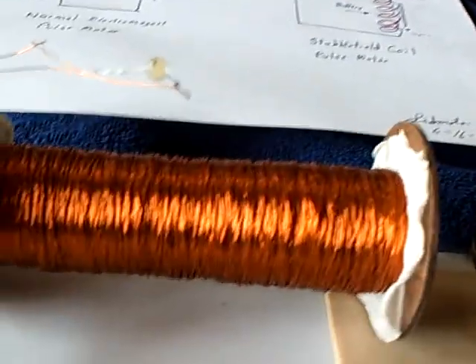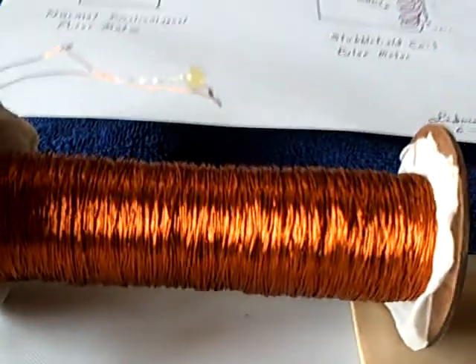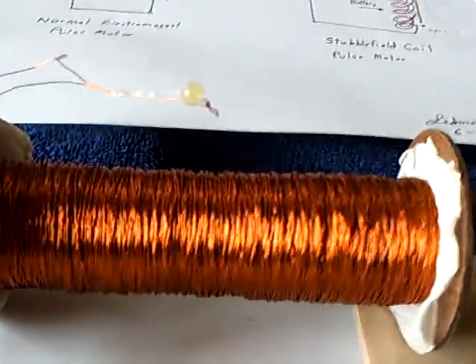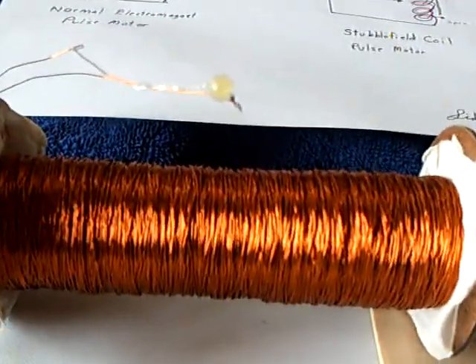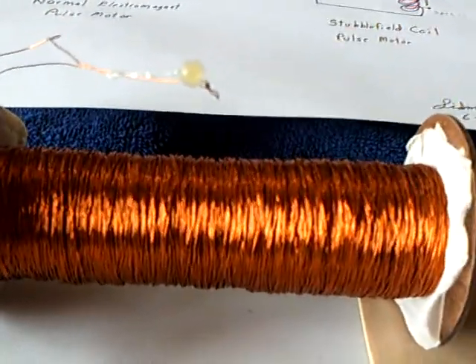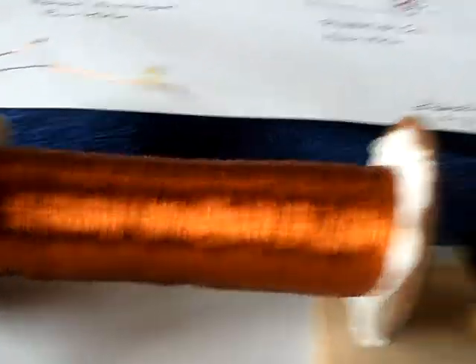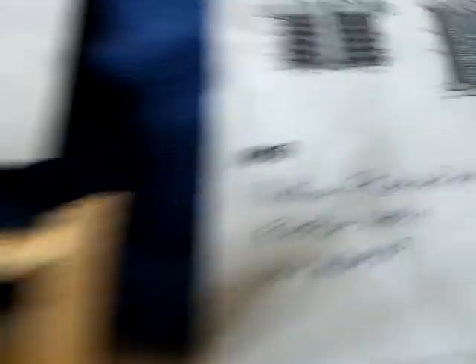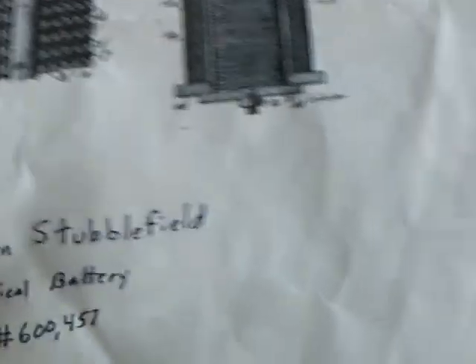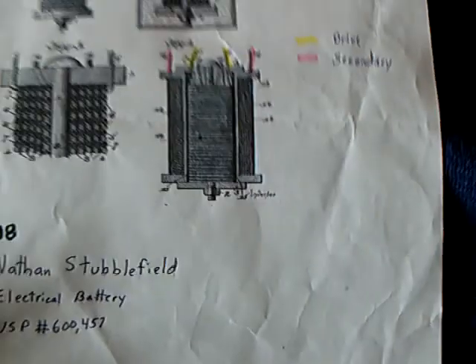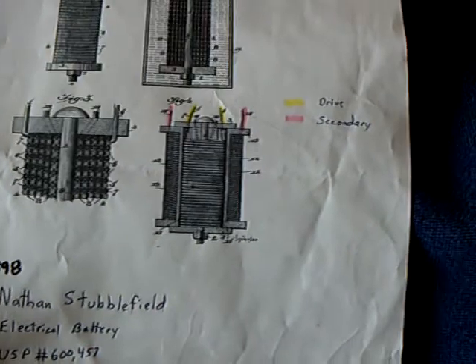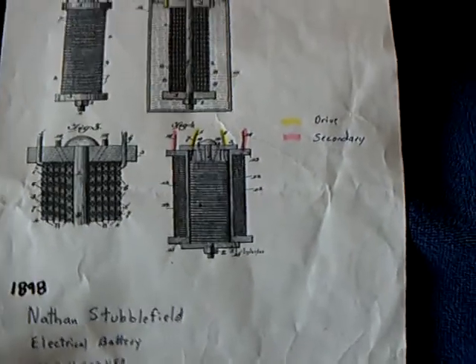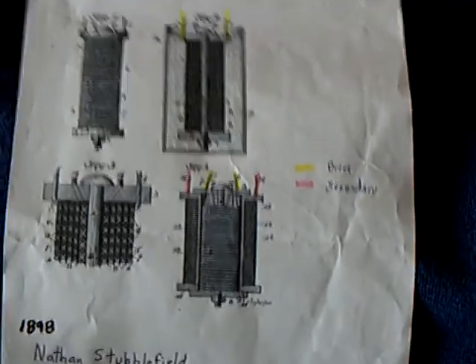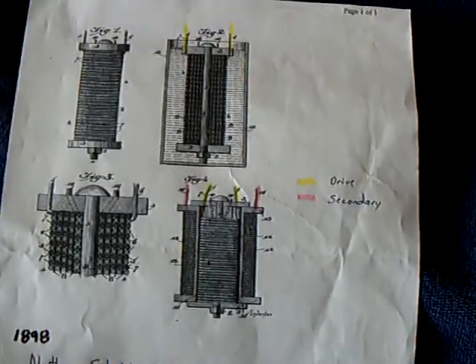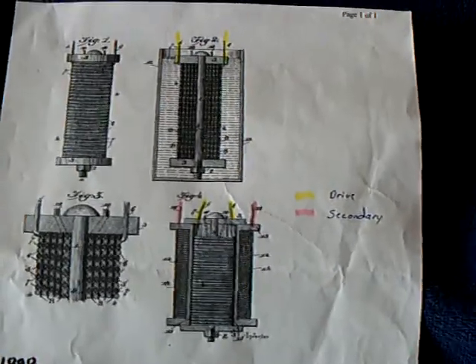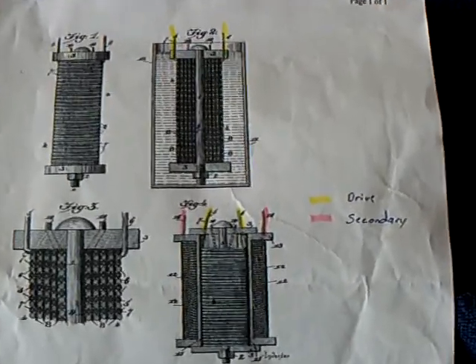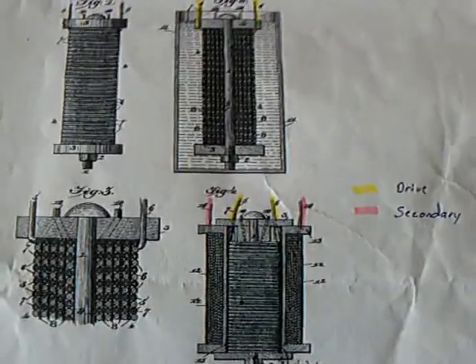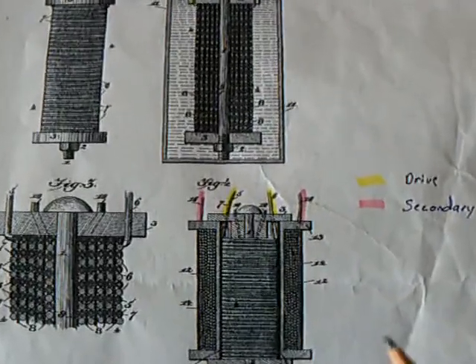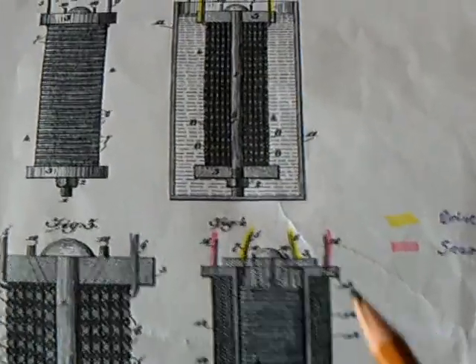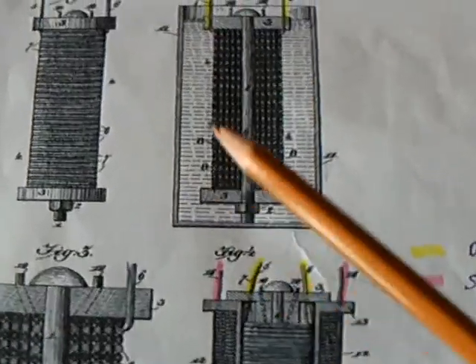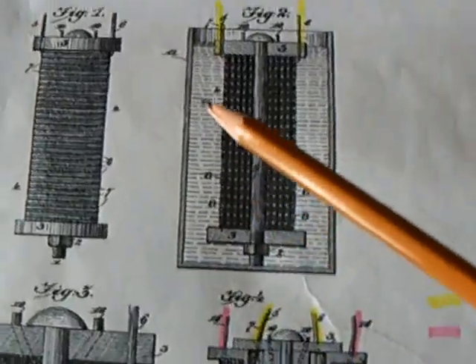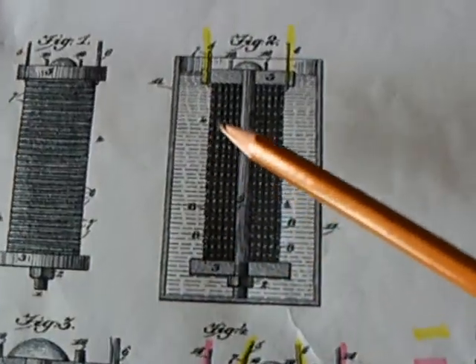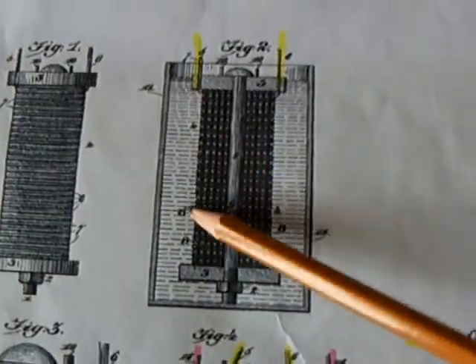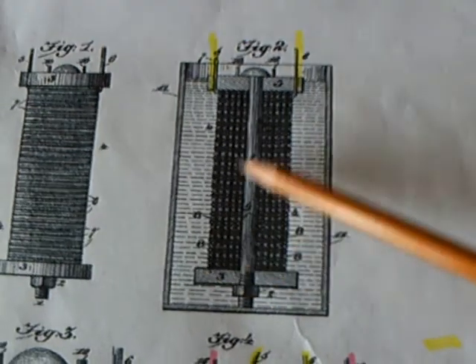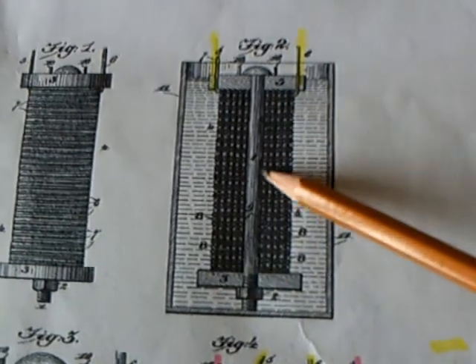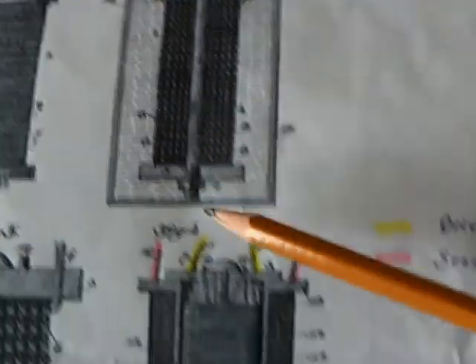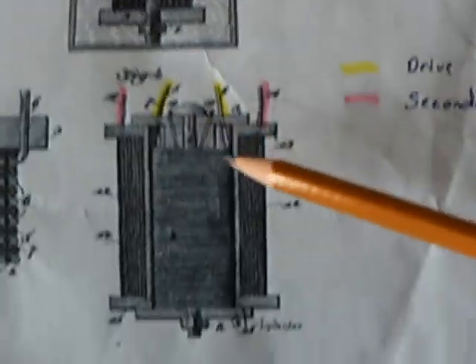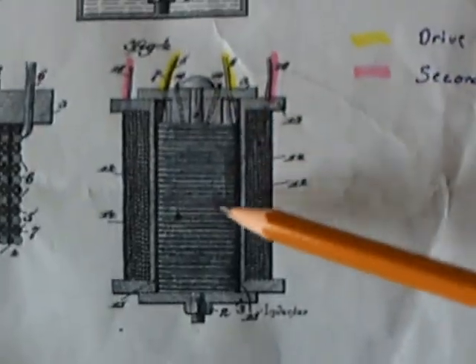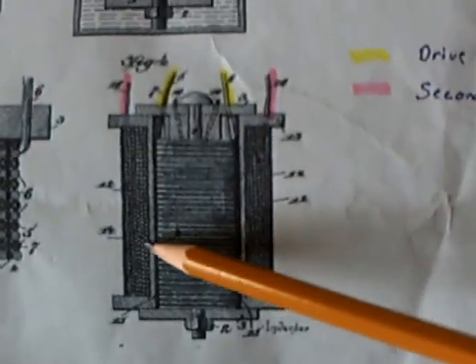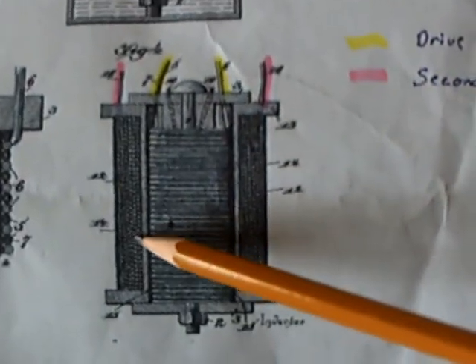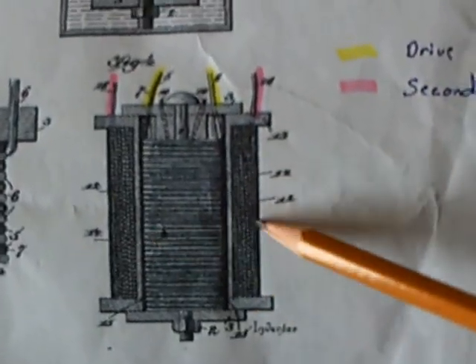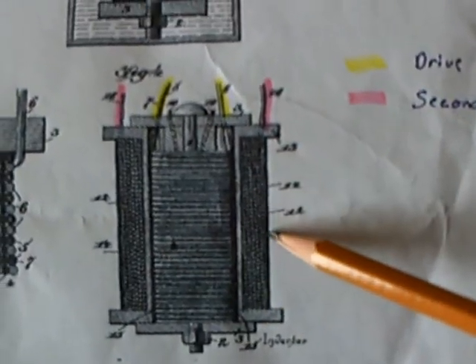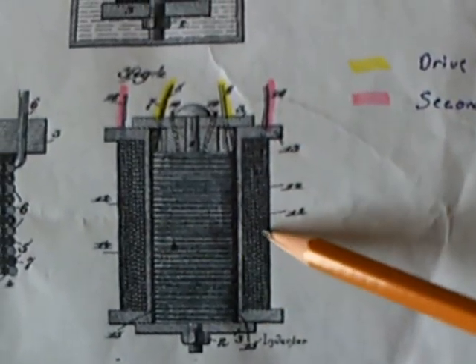A round more secondary wire — this is the stubble field patent photographs — and this is without the secondary on it, and this is with the secondary coil on it.